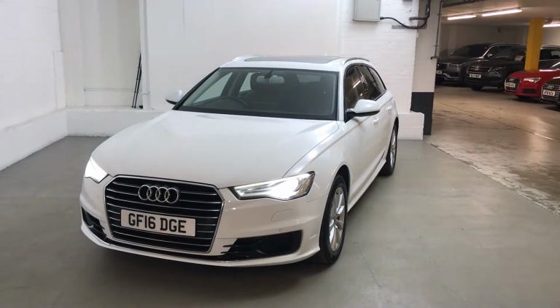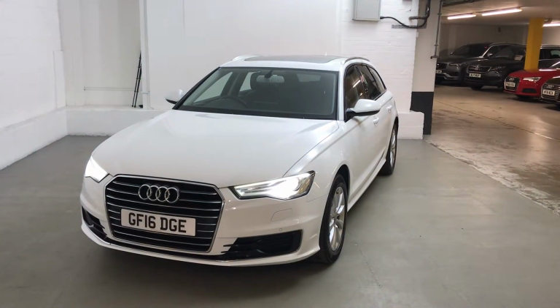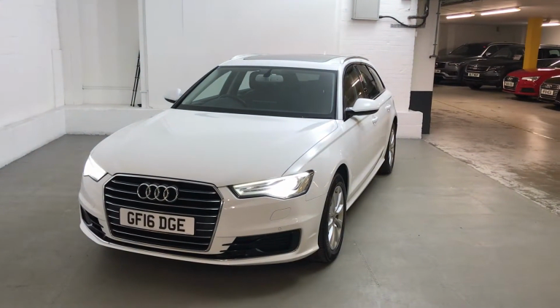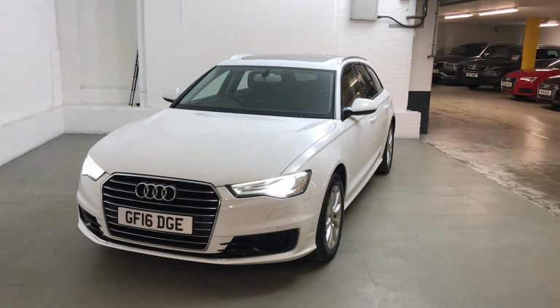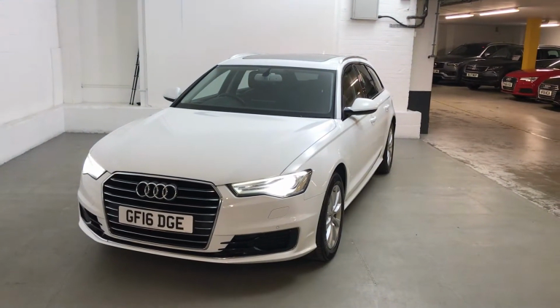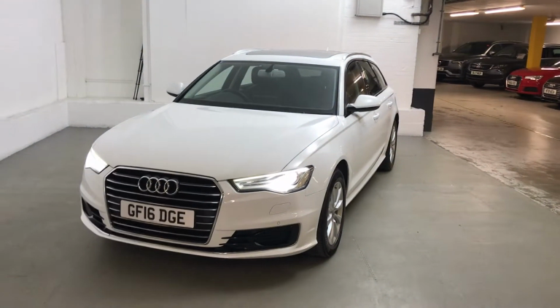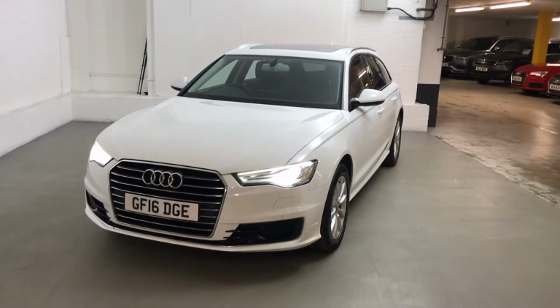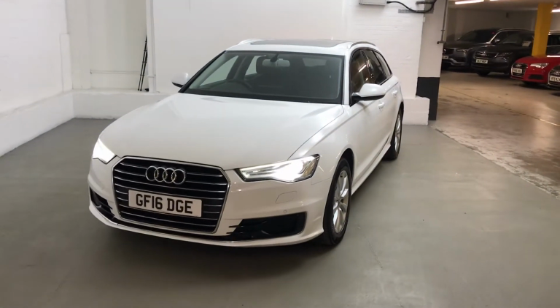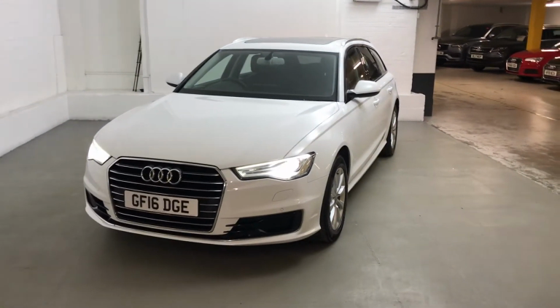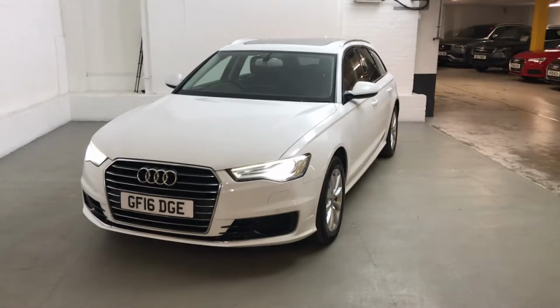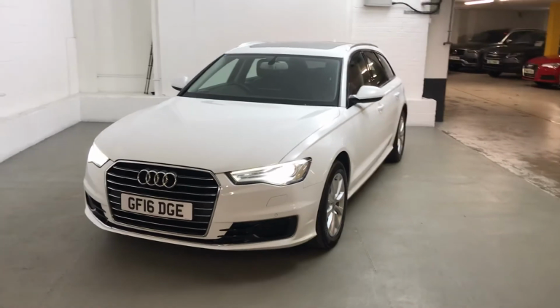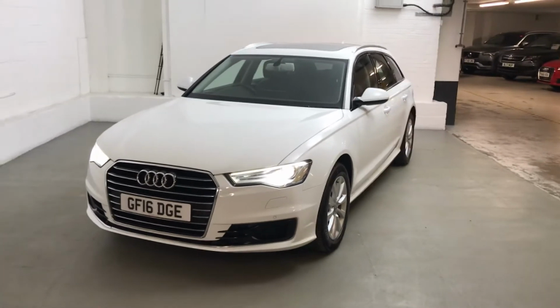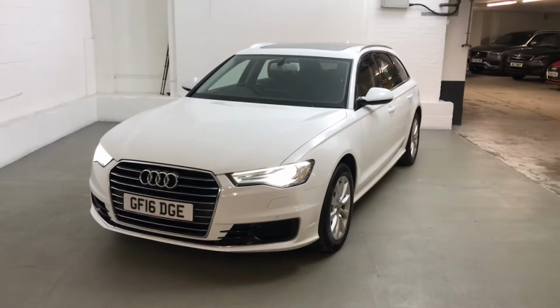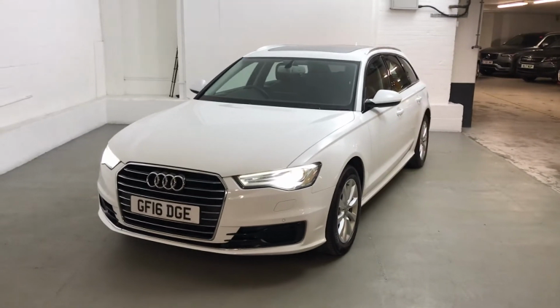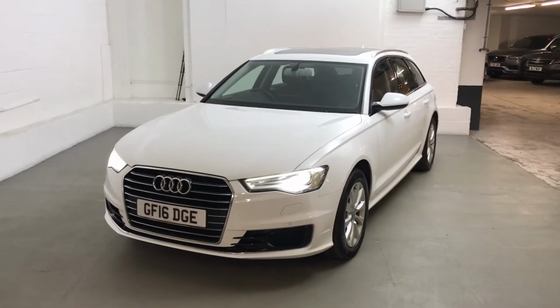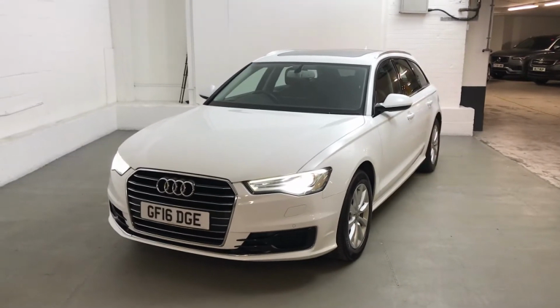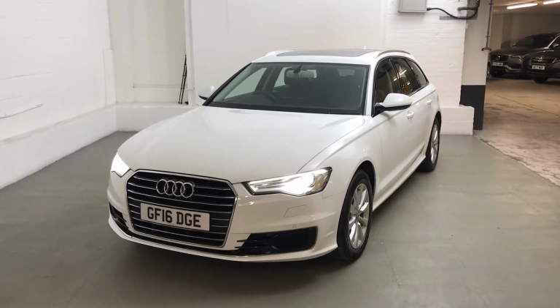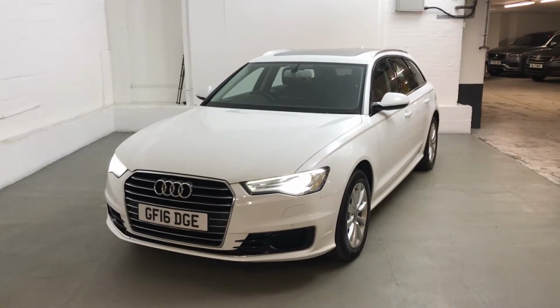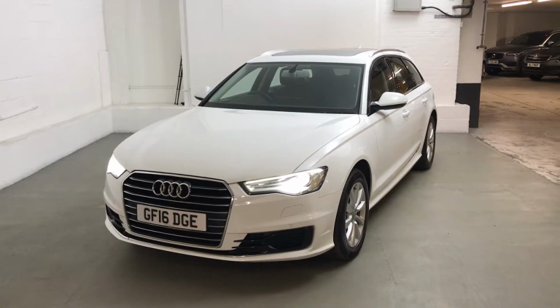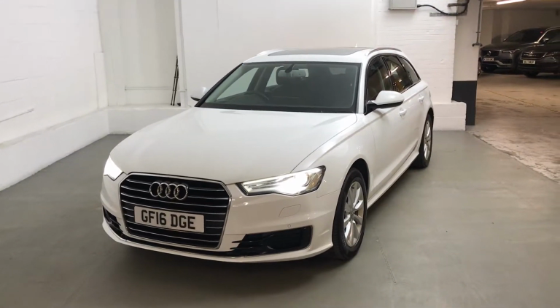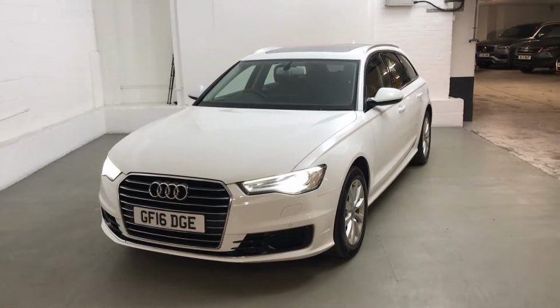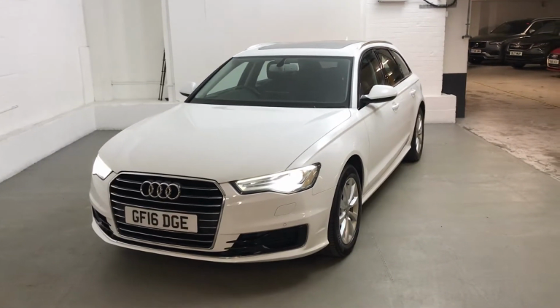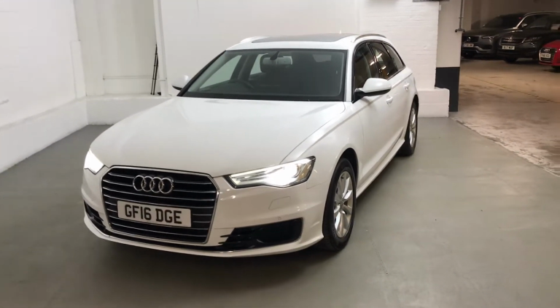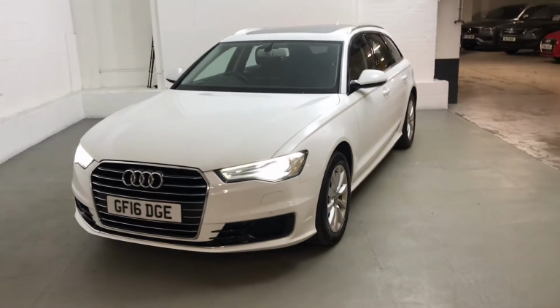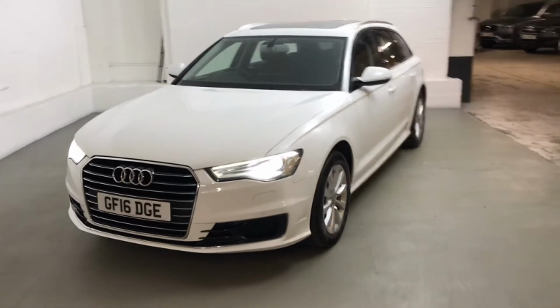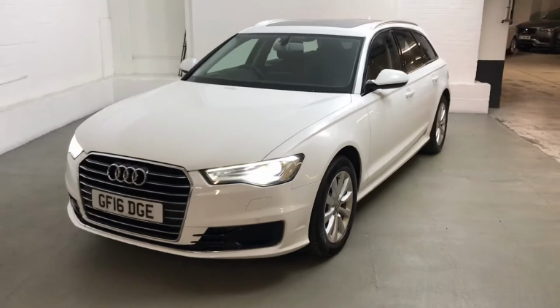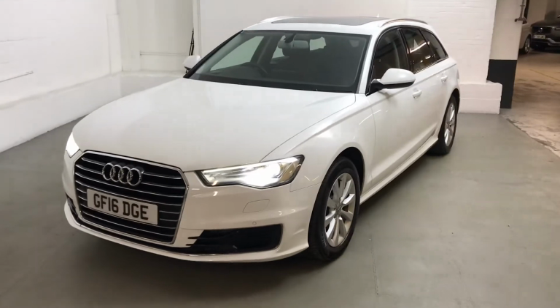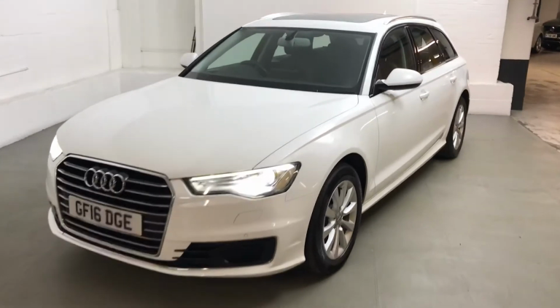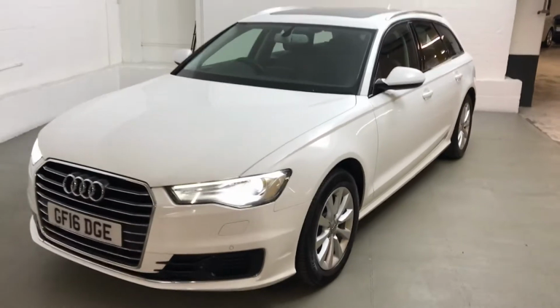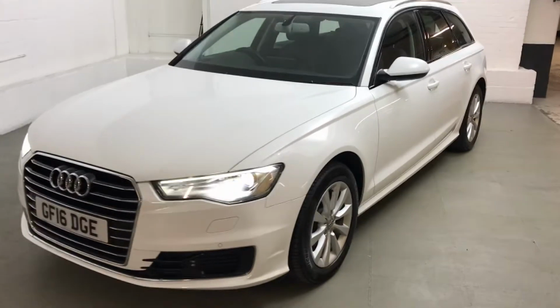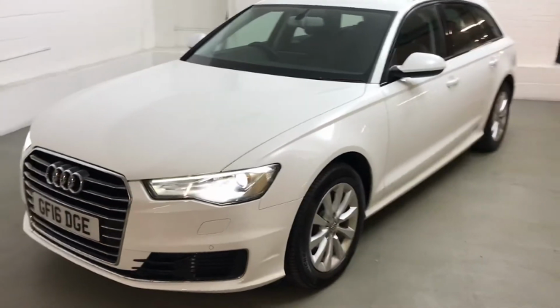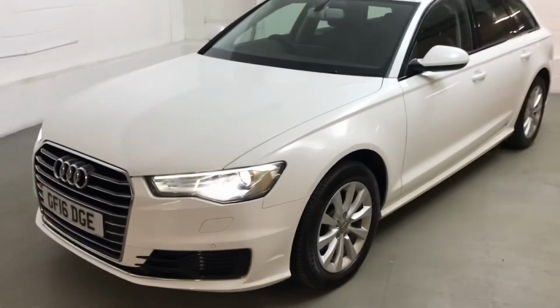Hi guys, Alex here from Draytons. Here we've got an Audi A6 Avant 2.0L TDI Ultra SE. This is a lovely car, finished in Ibis white.